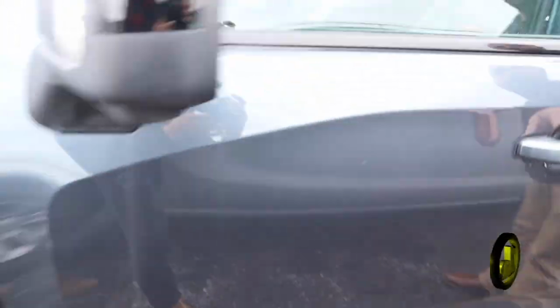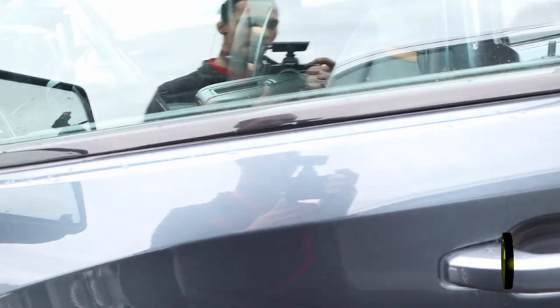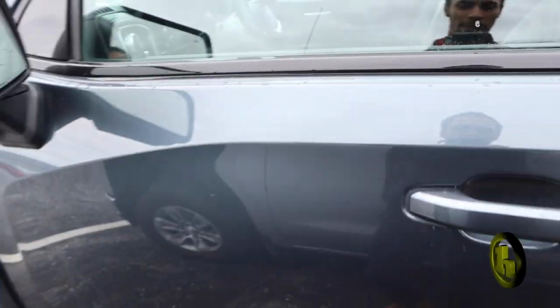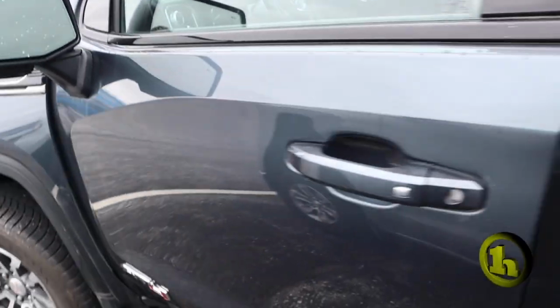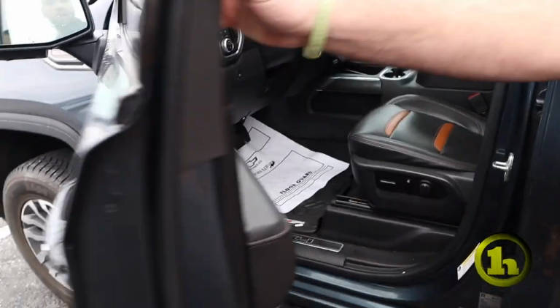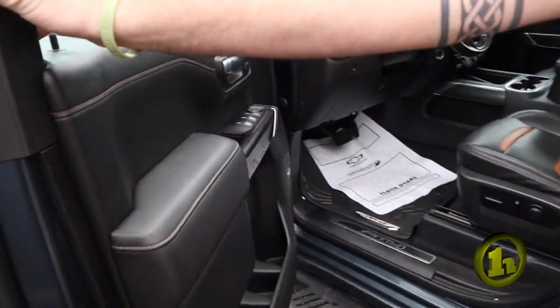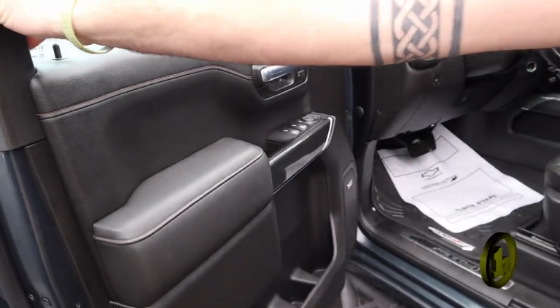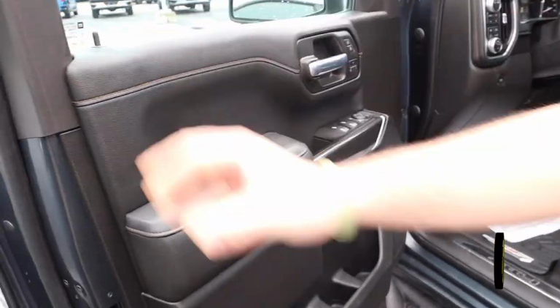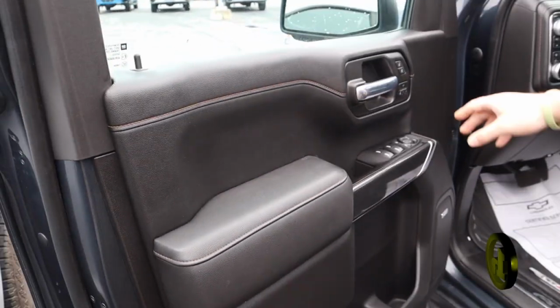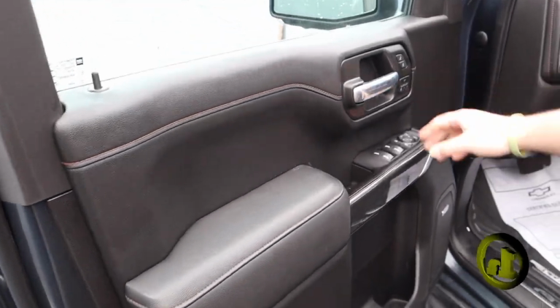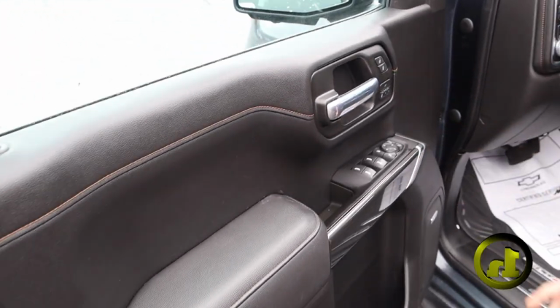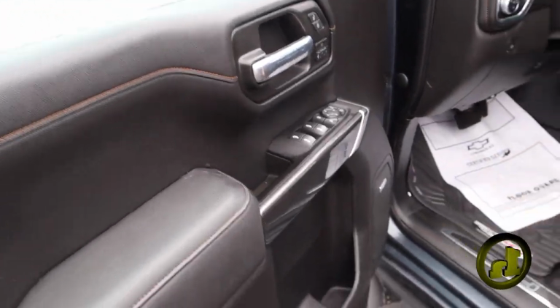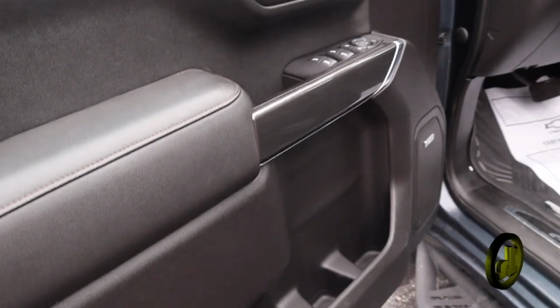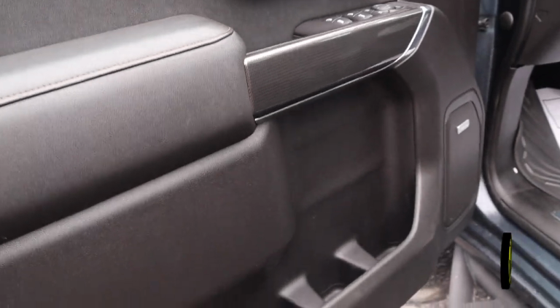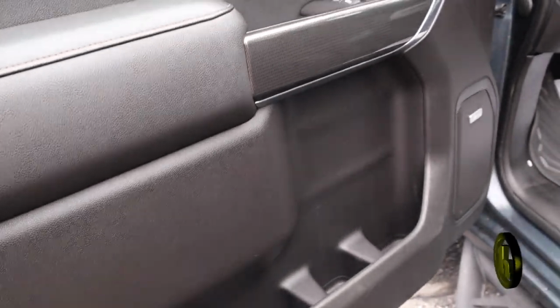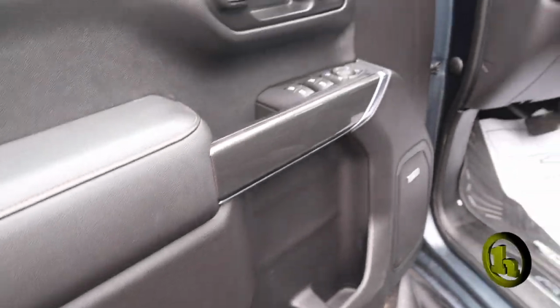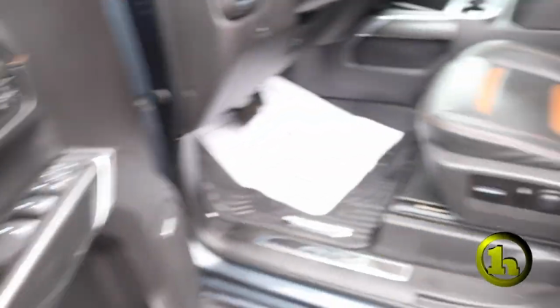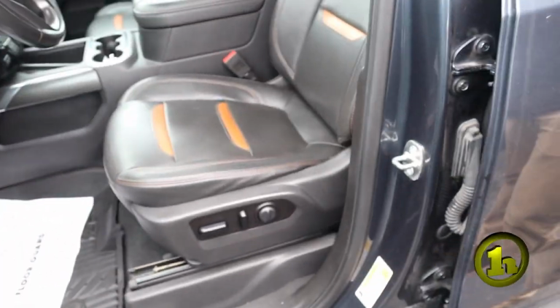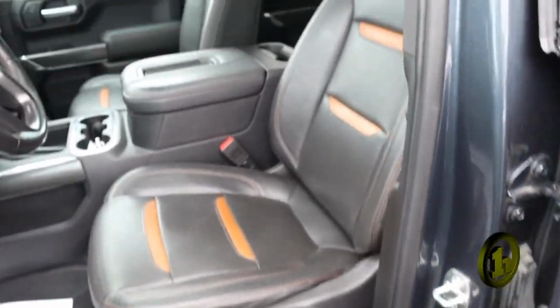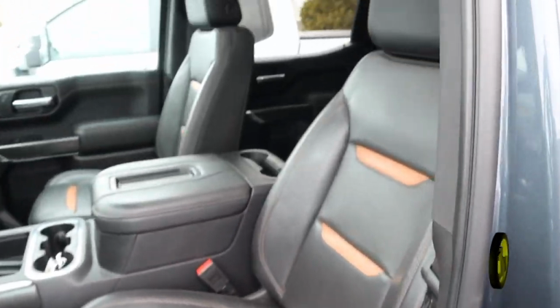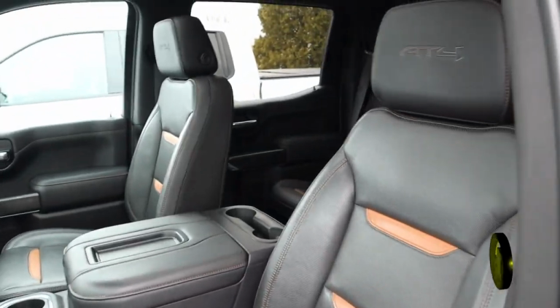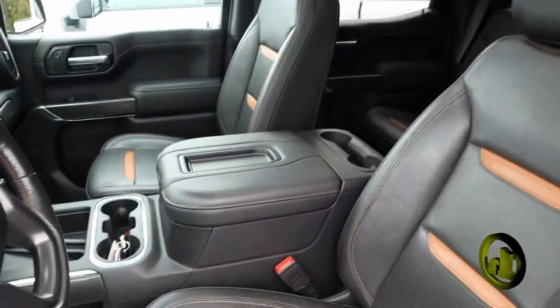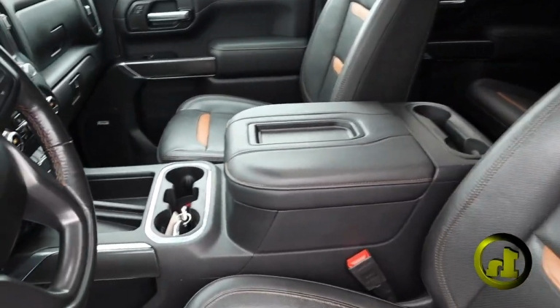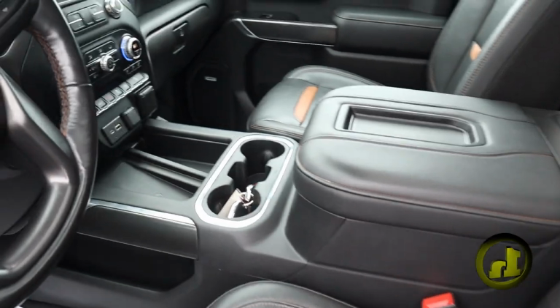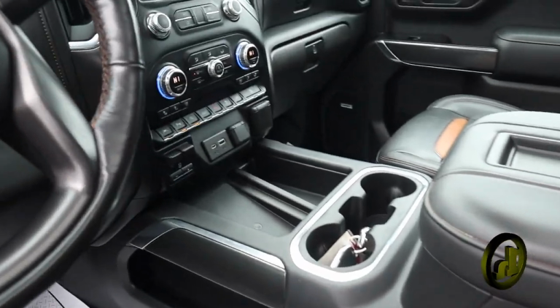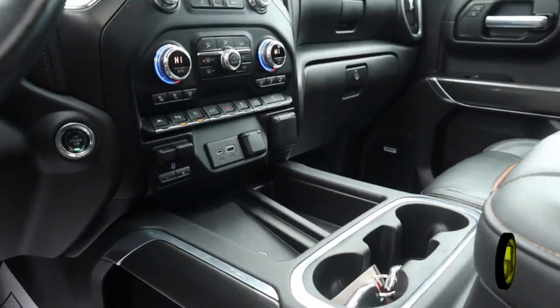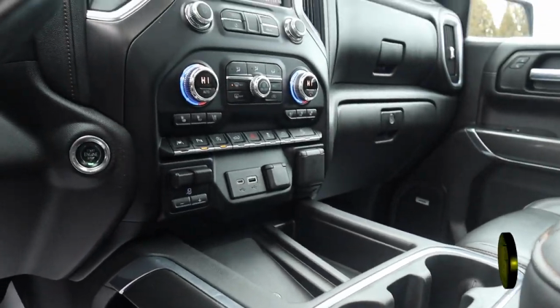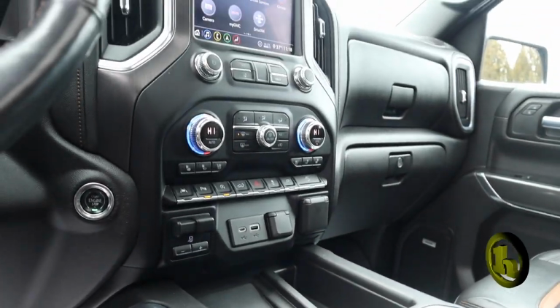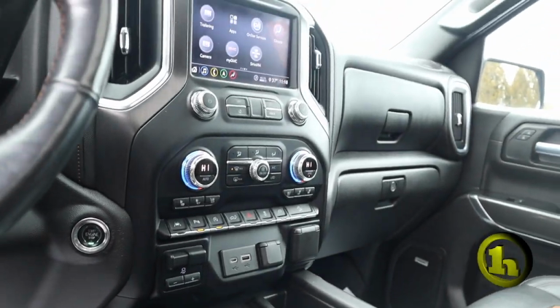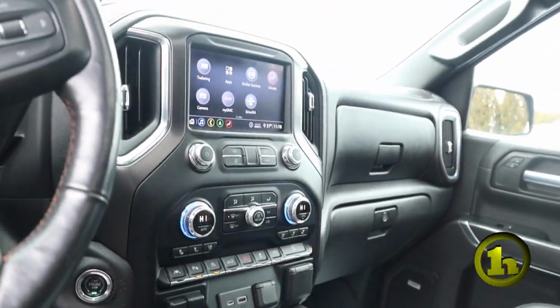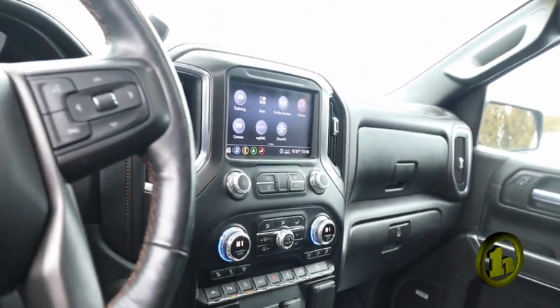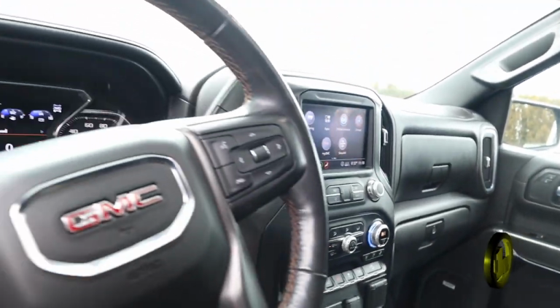Inside of the truck is really where it's at though. You're going to have seat memory, a seven-speaker Bose audio system, heated and cooled seats, a heated steering wheel, and a wireless charger — always a nice feature to have.